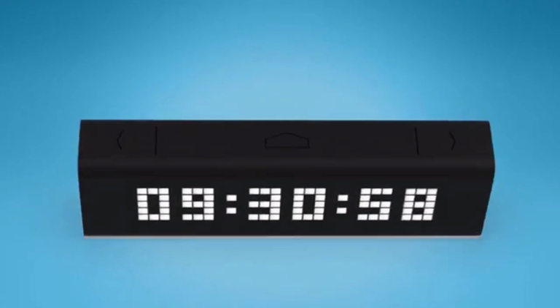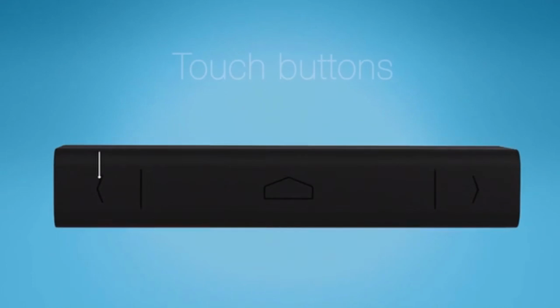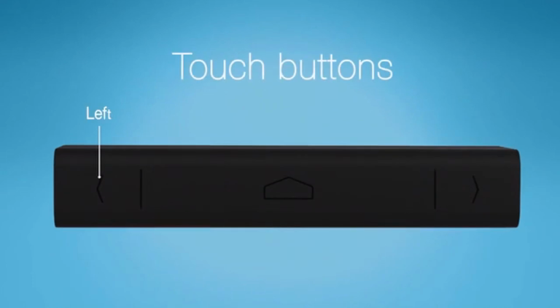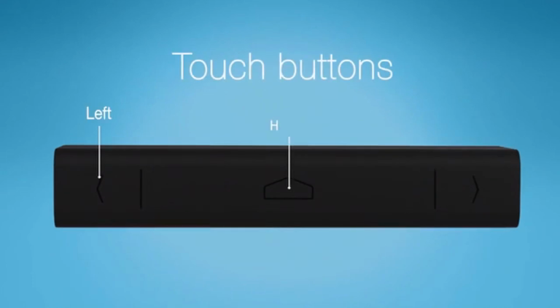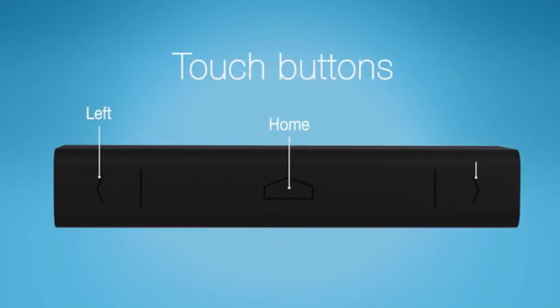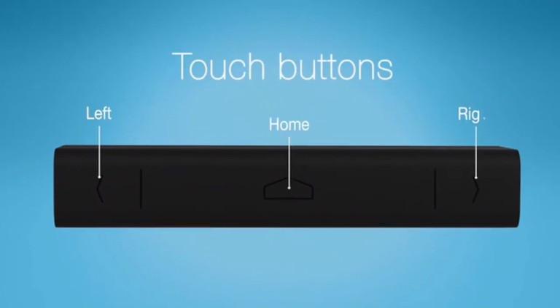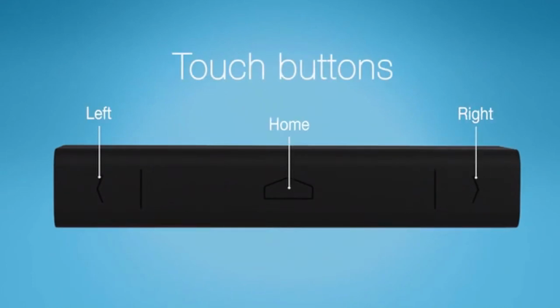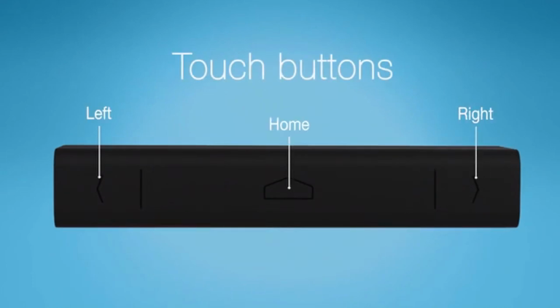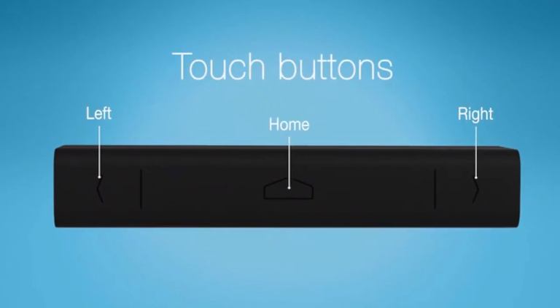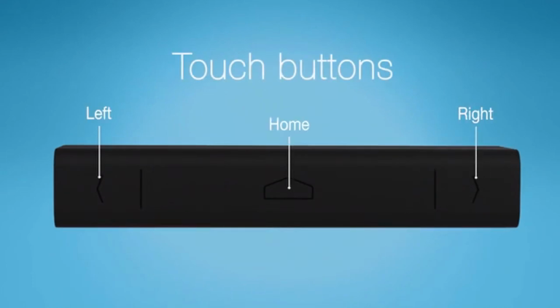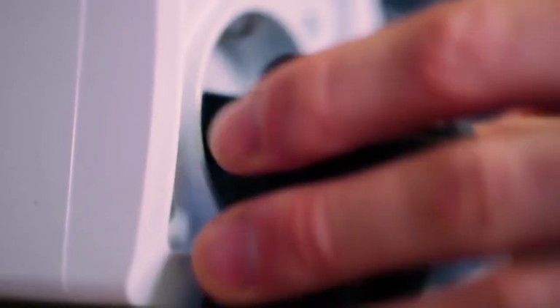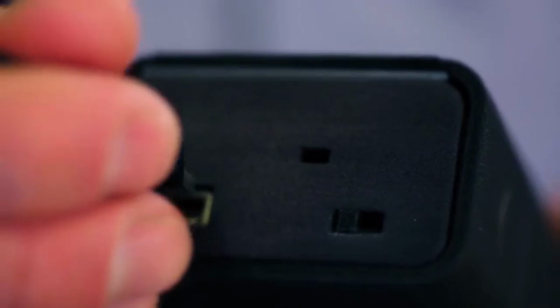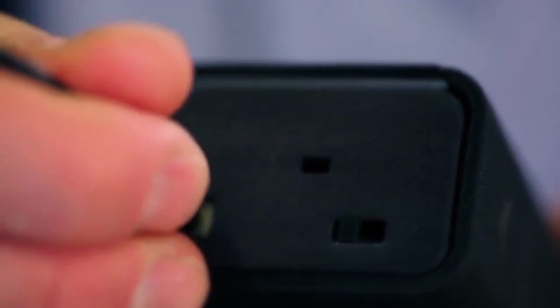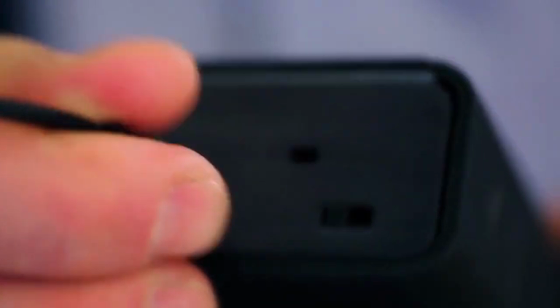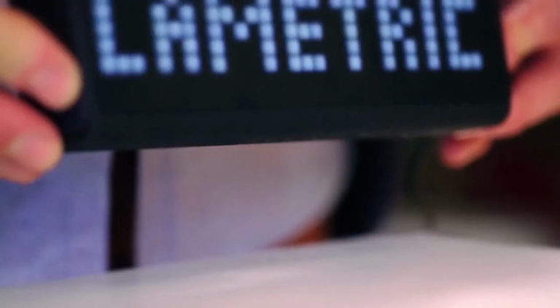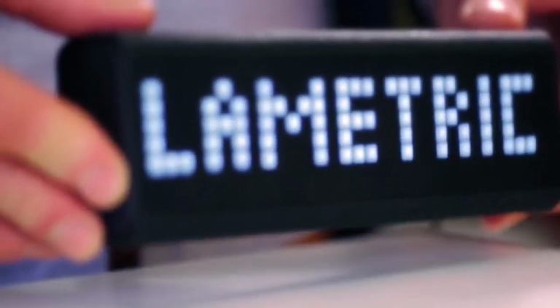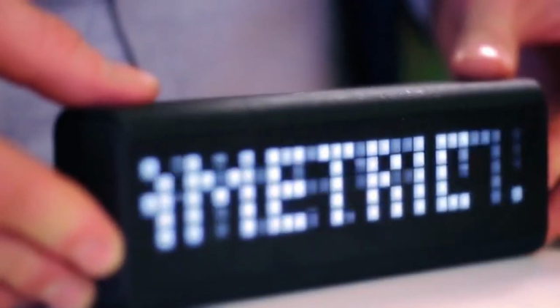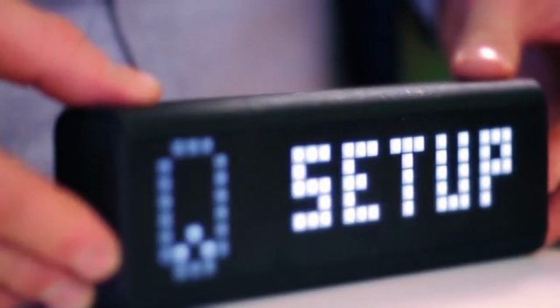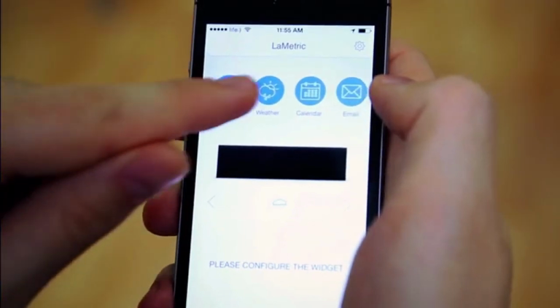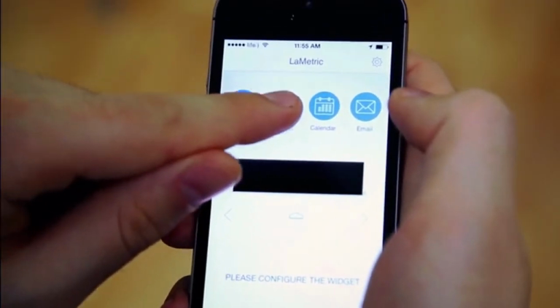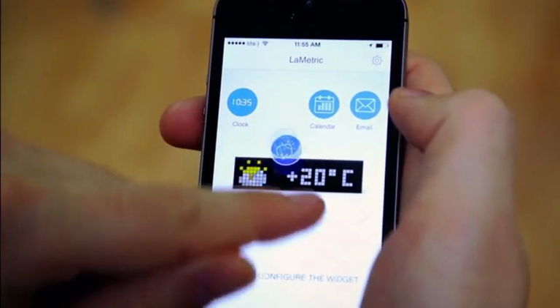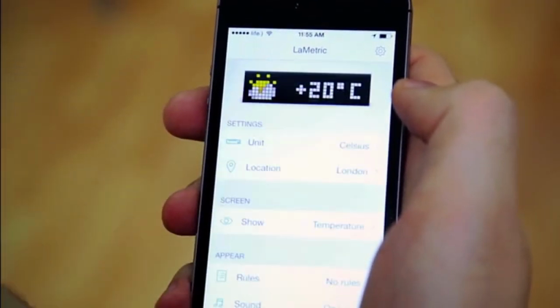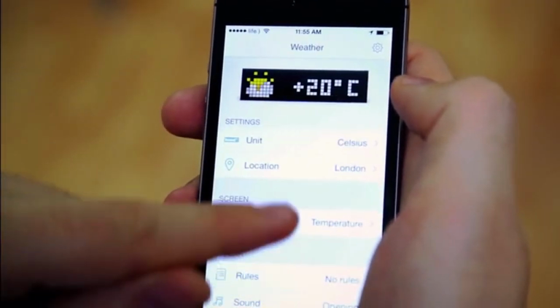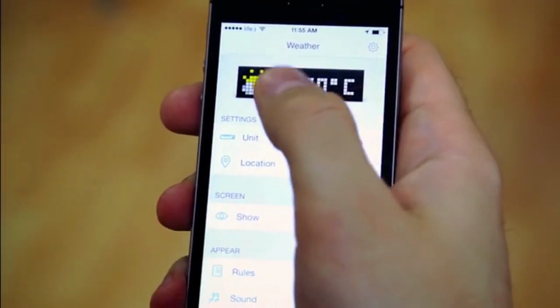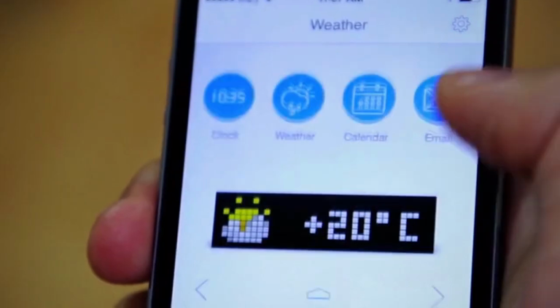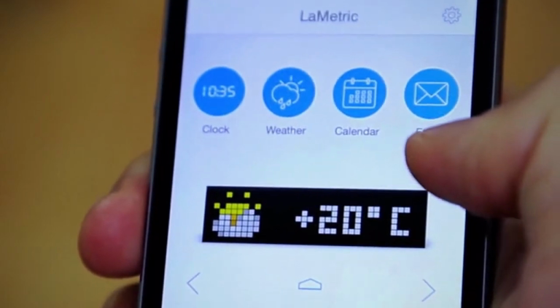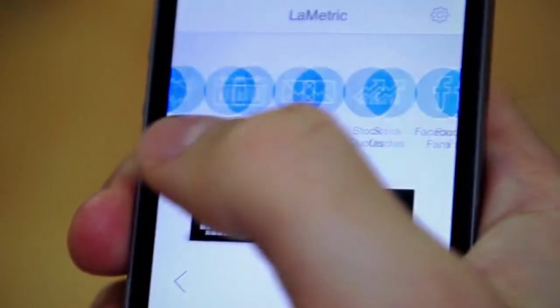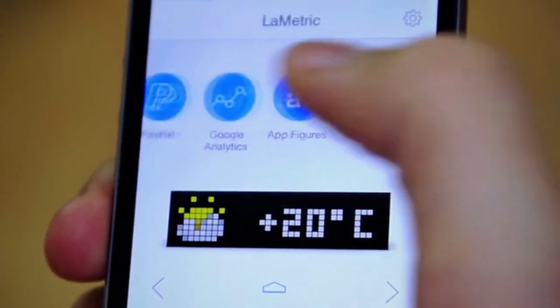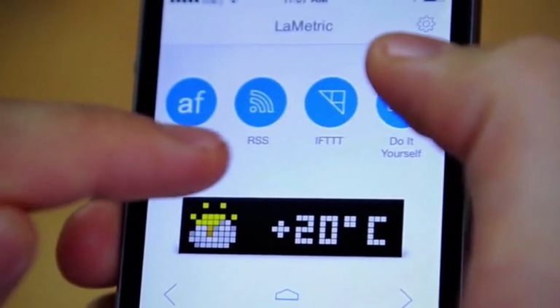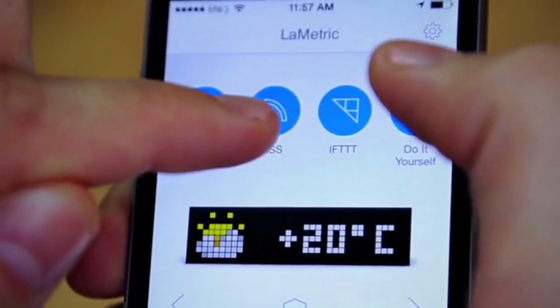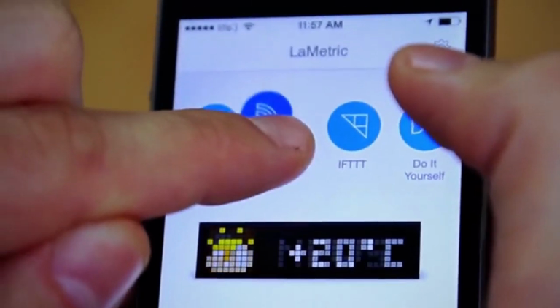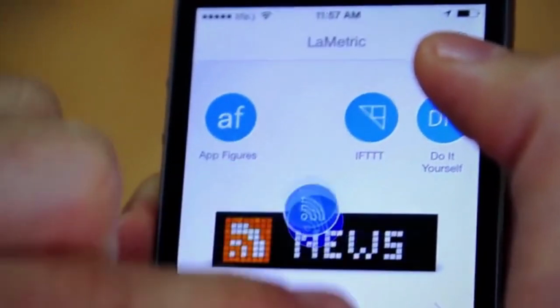These three elegant touch buttons will help you switch between things. Lymetric is easy to install — just plug it in and put it wherever you like. Use the Lymetric app to connect it to the web via Wi-Fi or Ethernet.